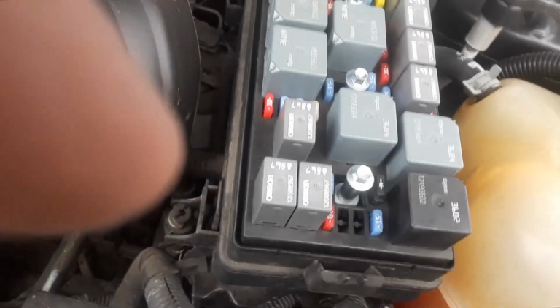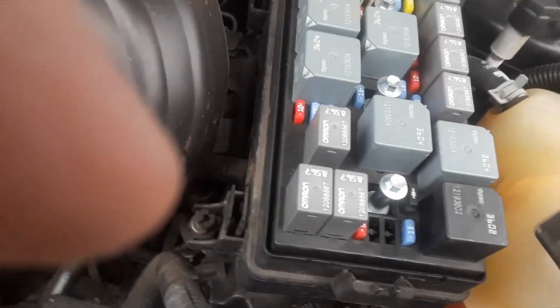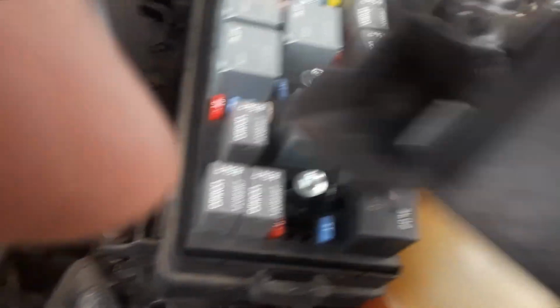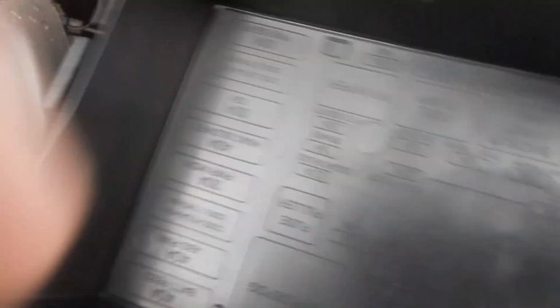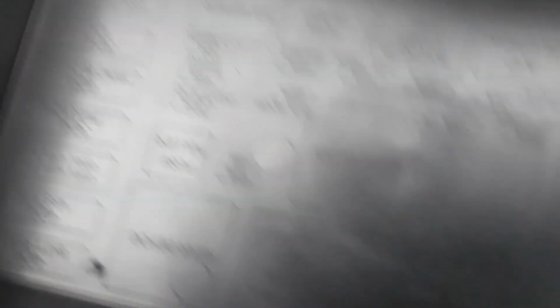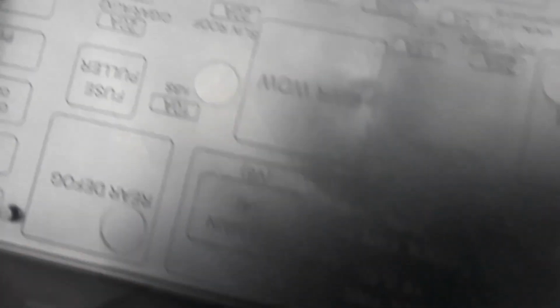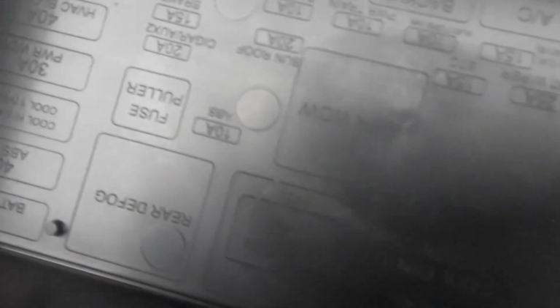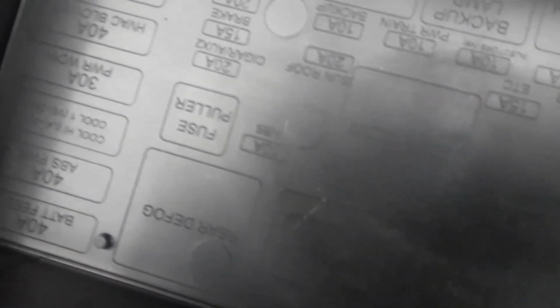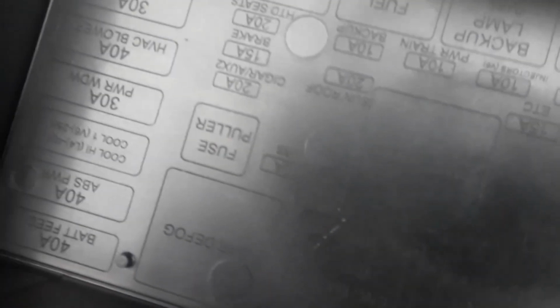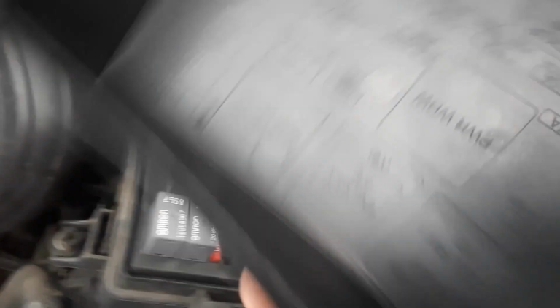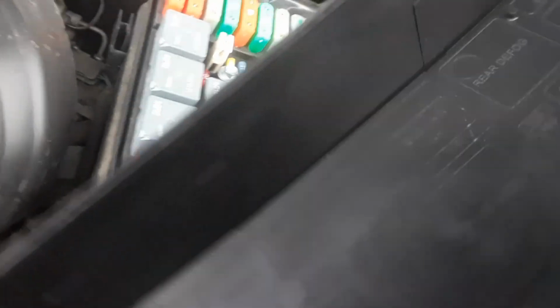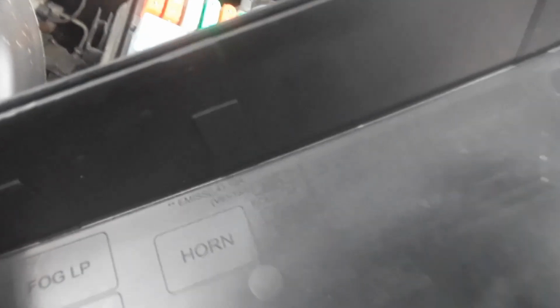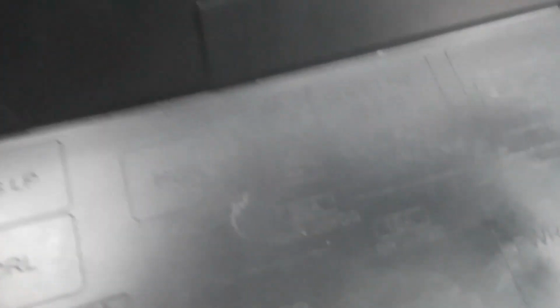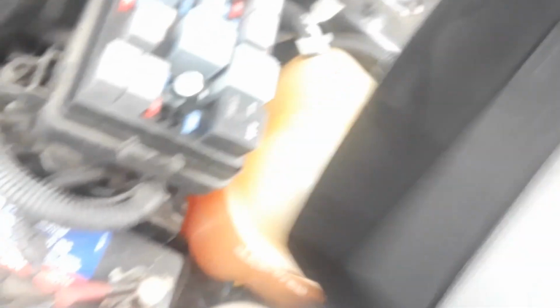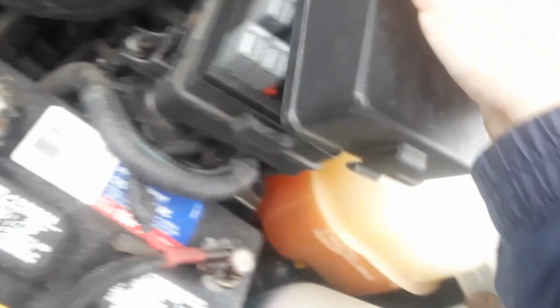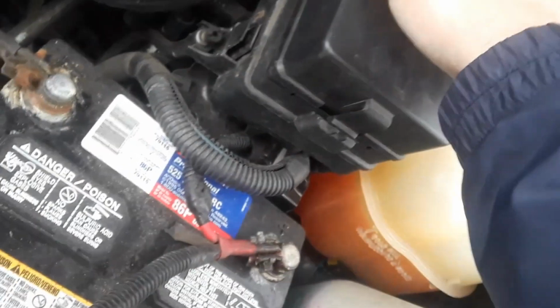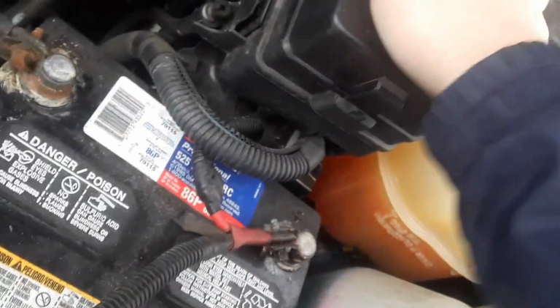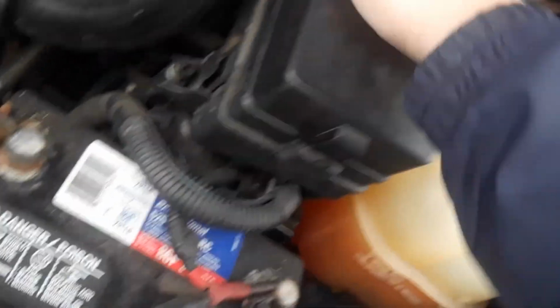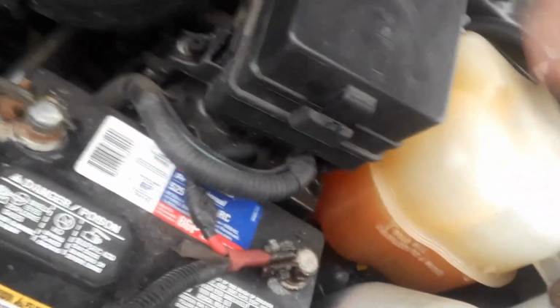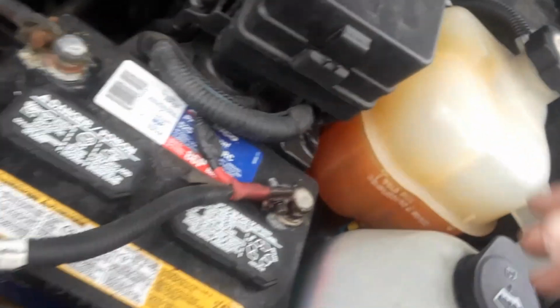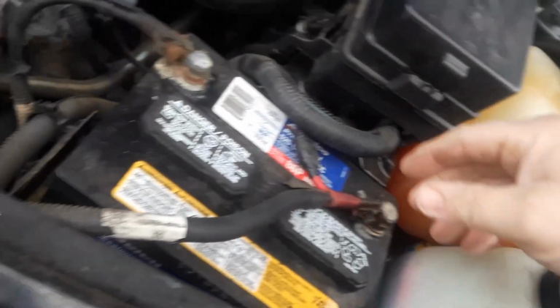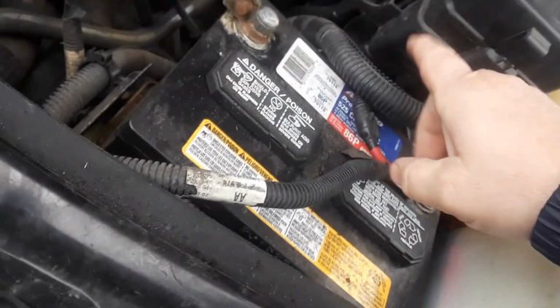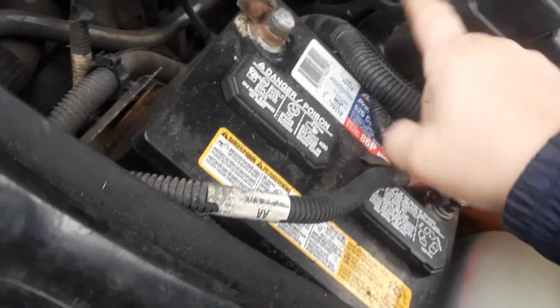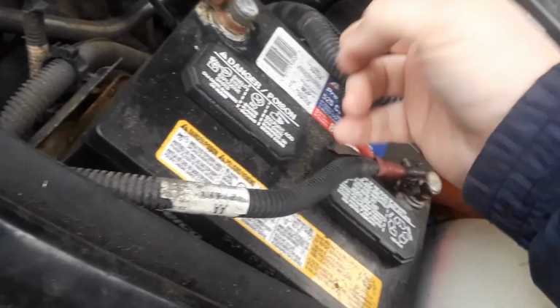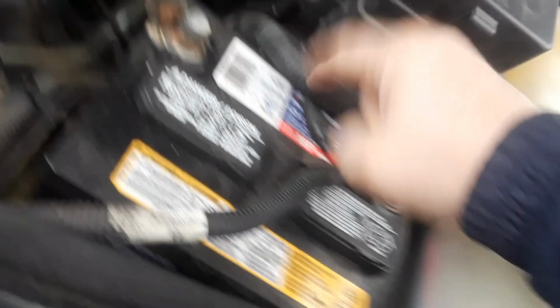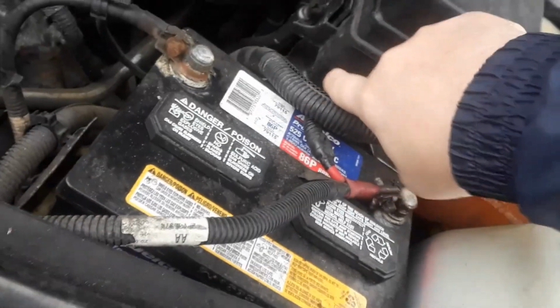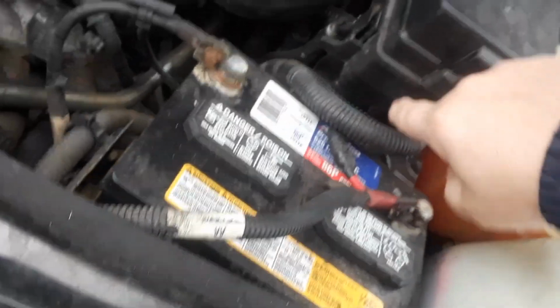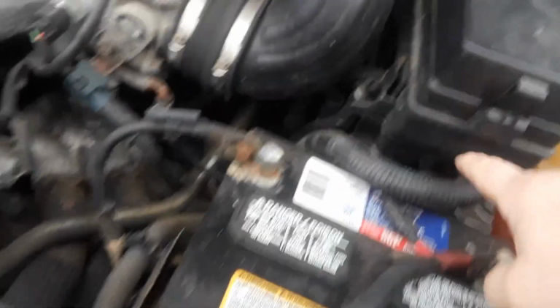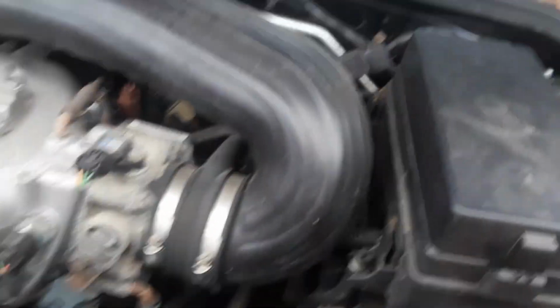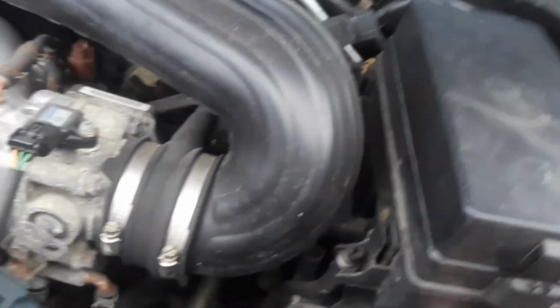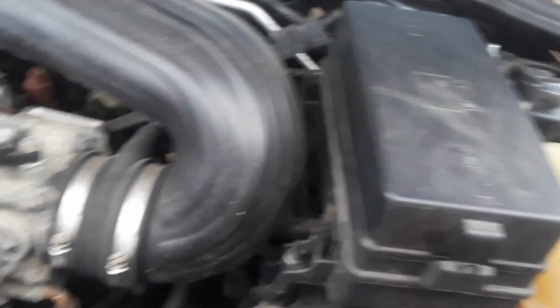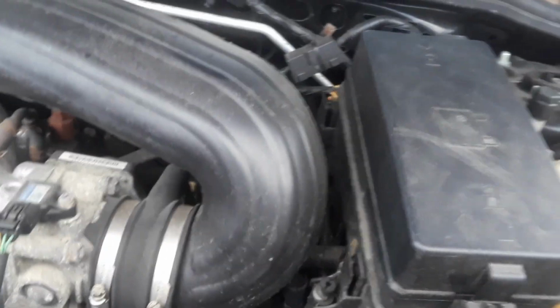If you look on the bottom there's a little template — it shows you what the fuses are for. Close that up; it looks like this. There may be more fuses on the bottom or side of this, but not too sure about that one.